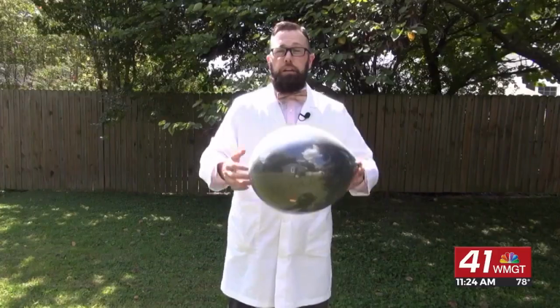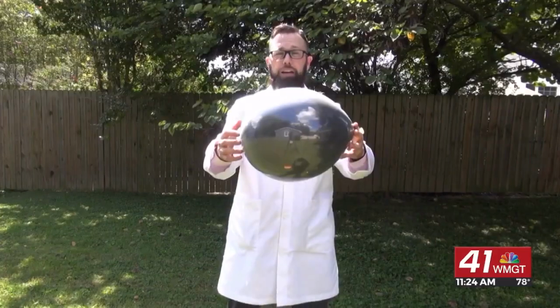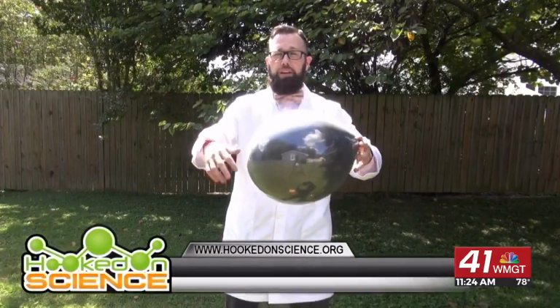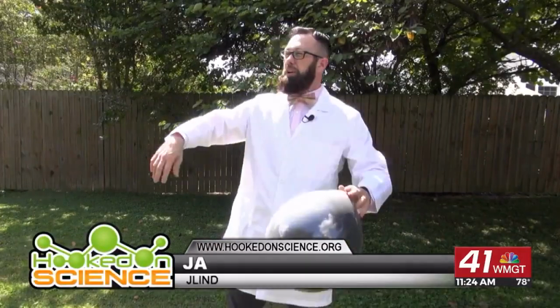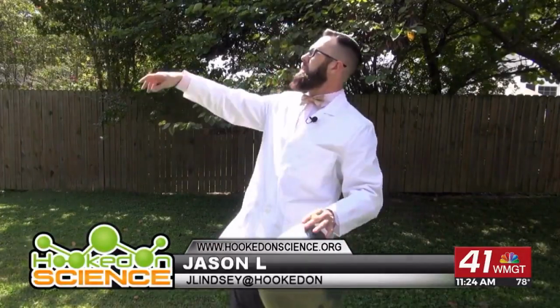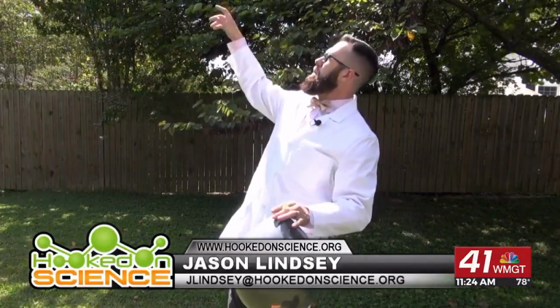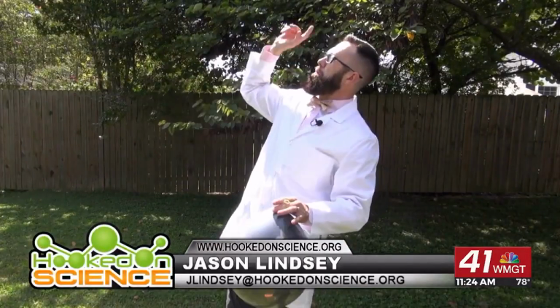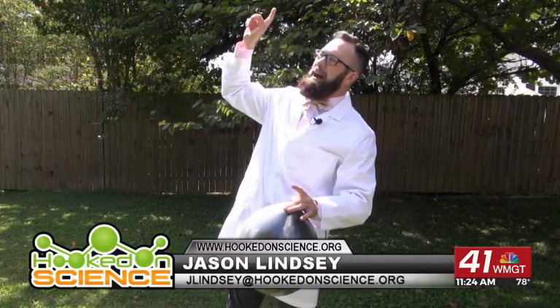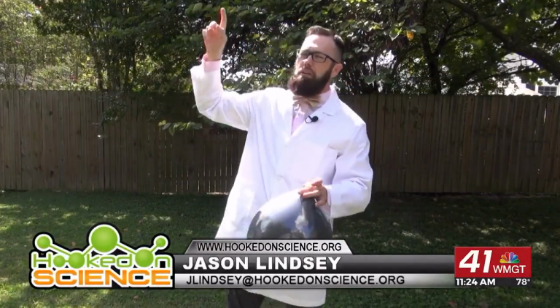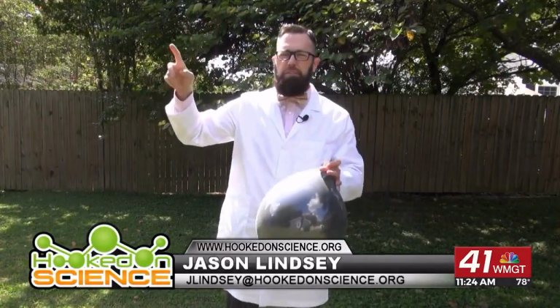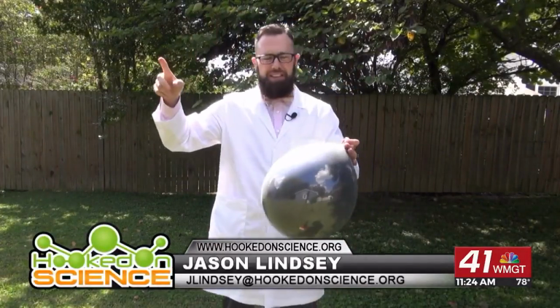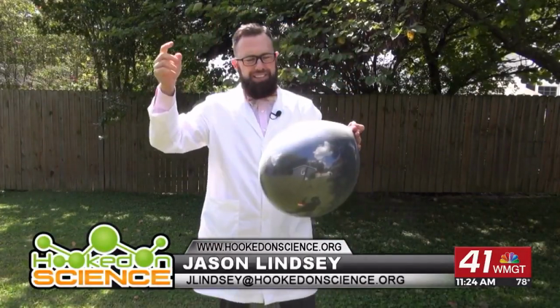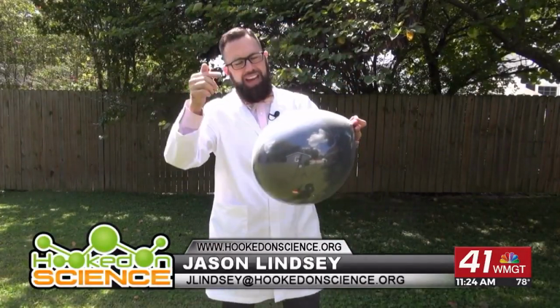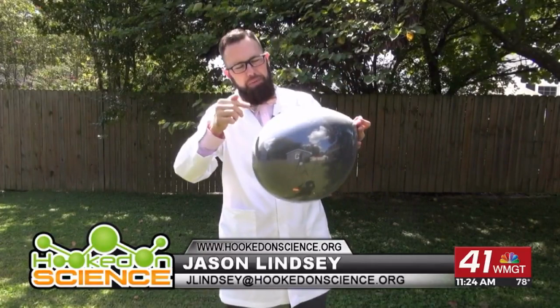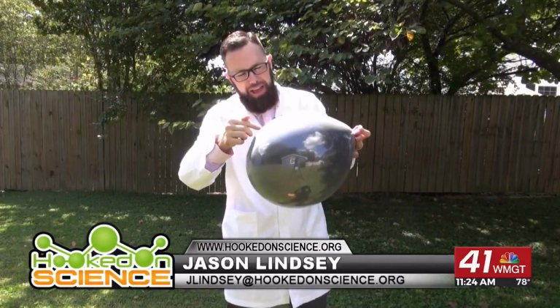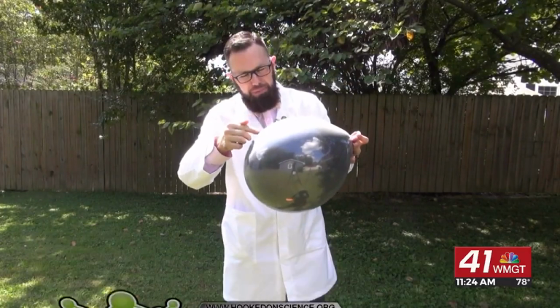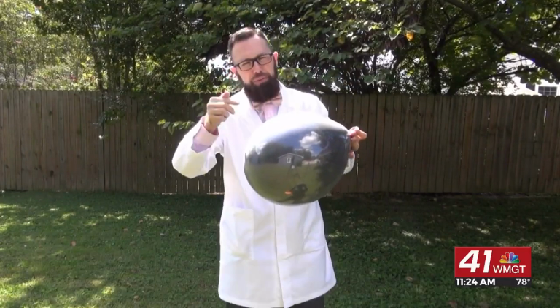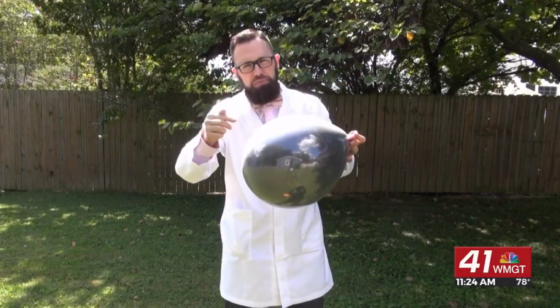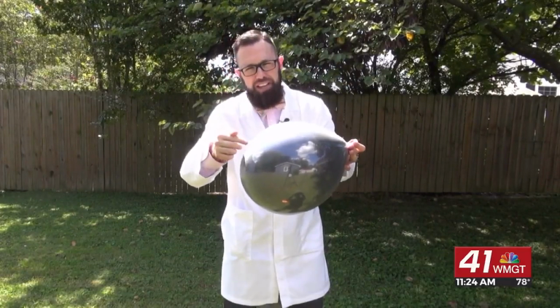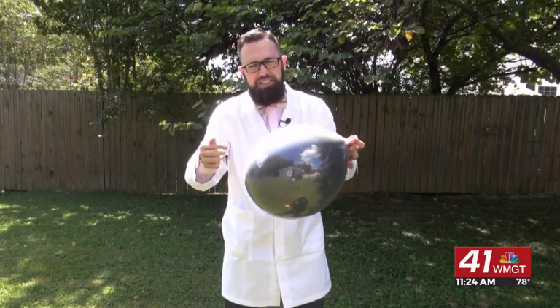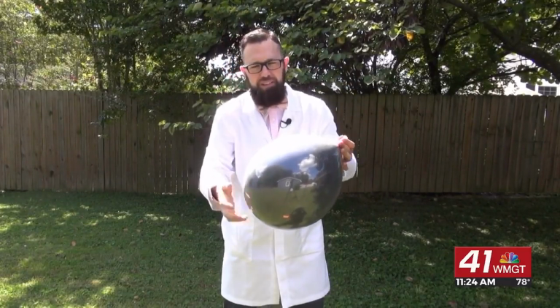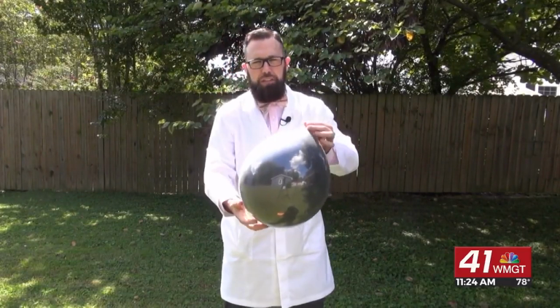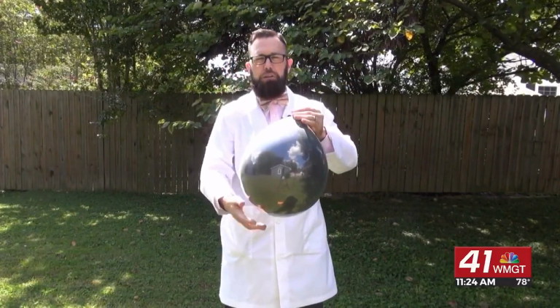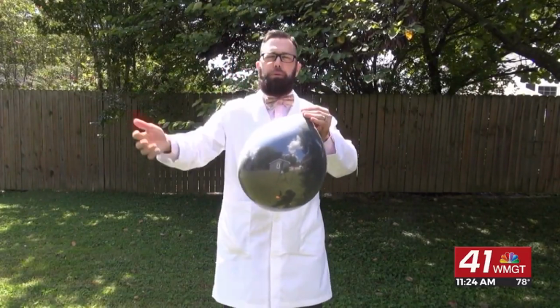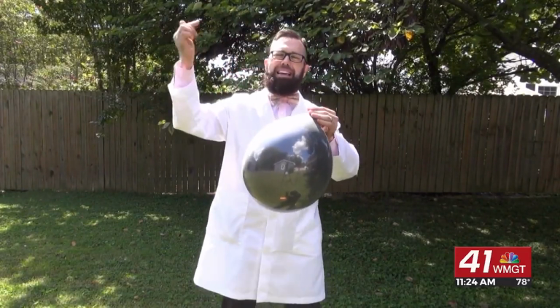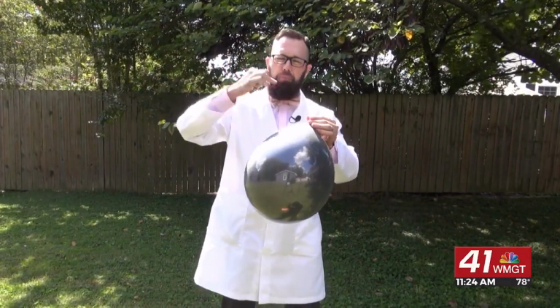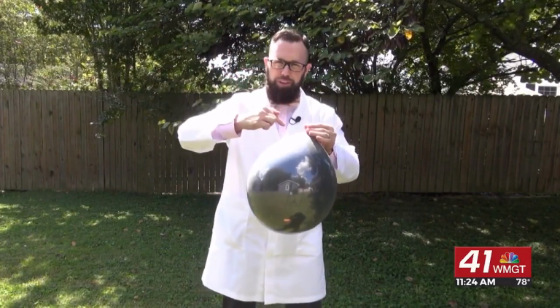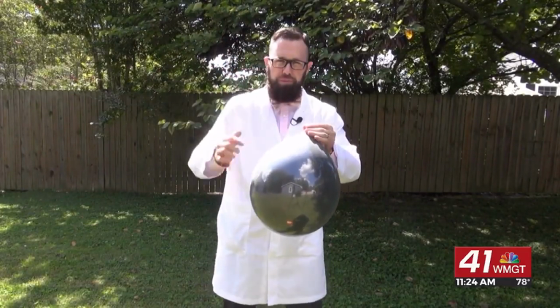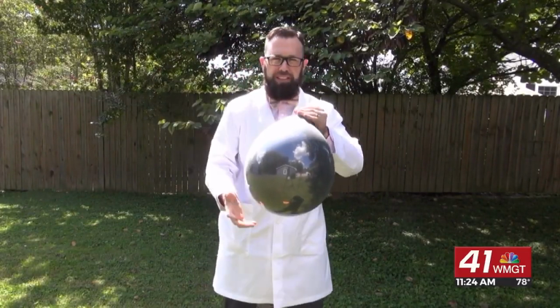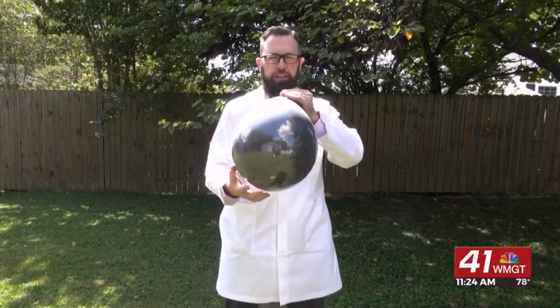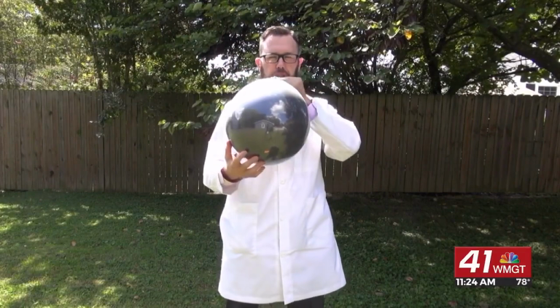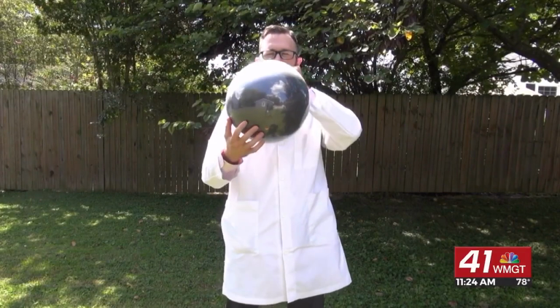You're not going to believe what you can do with the power of the sun. I have a black balloon inflated inside of a clear balloon. Now I'm going to inflate the clear balloon.